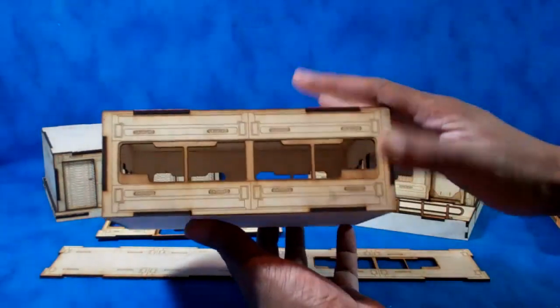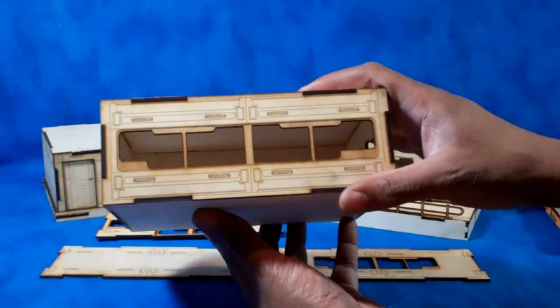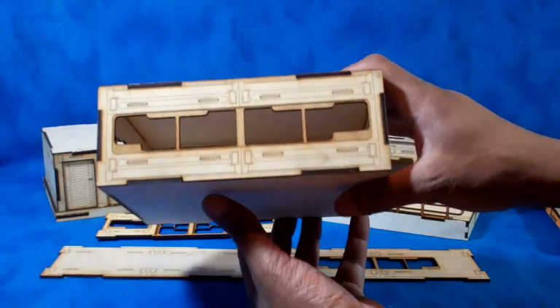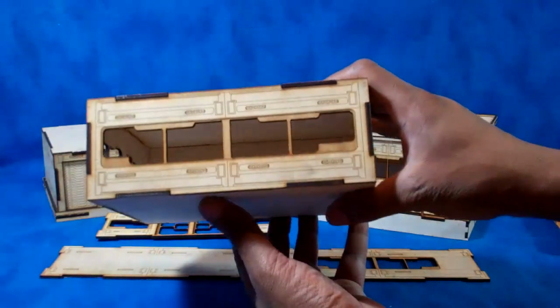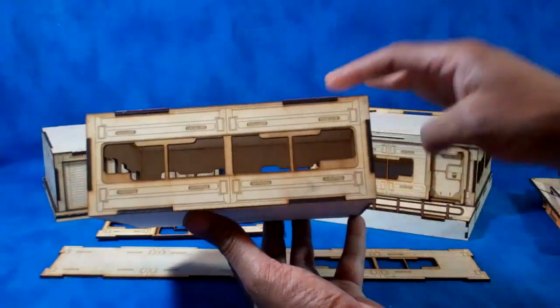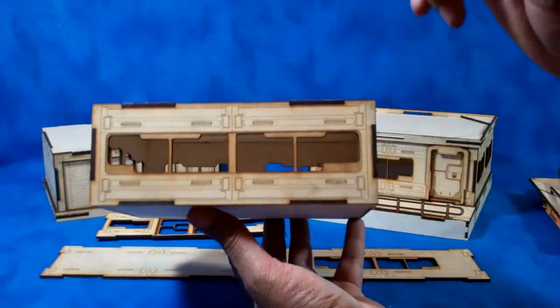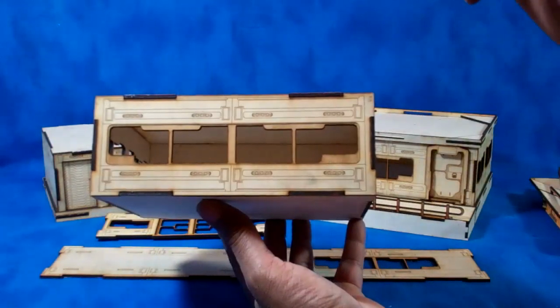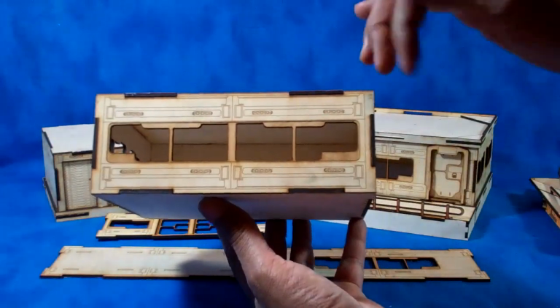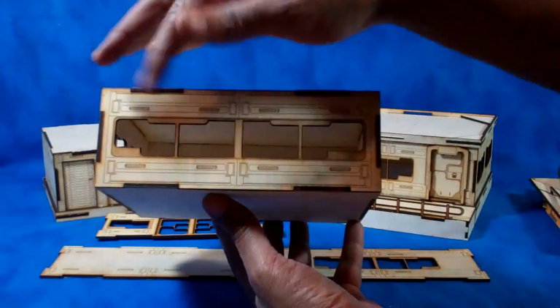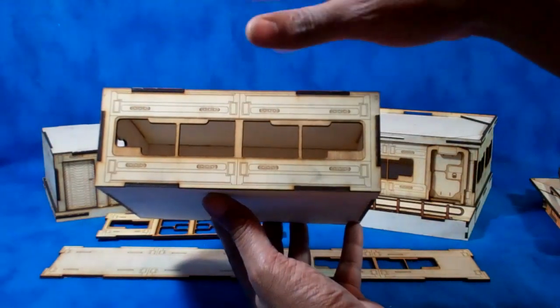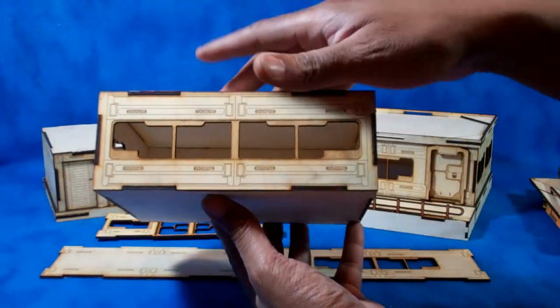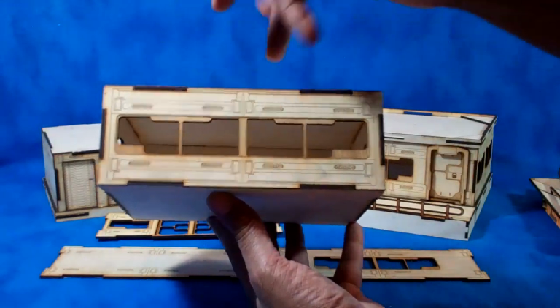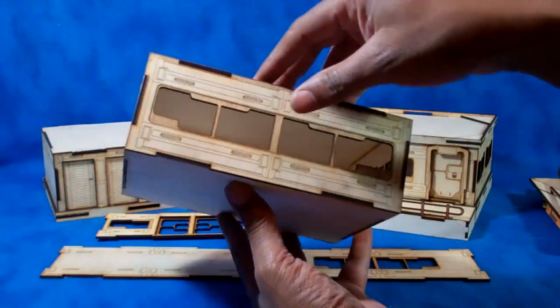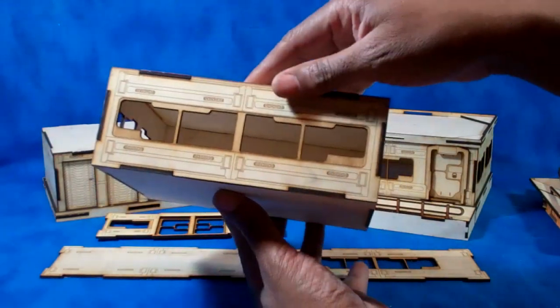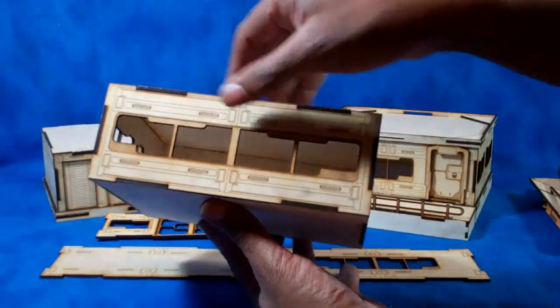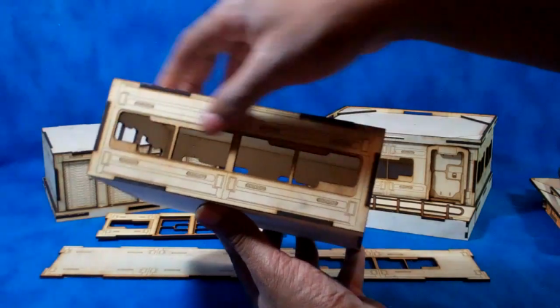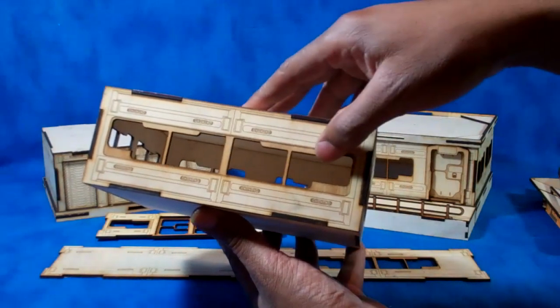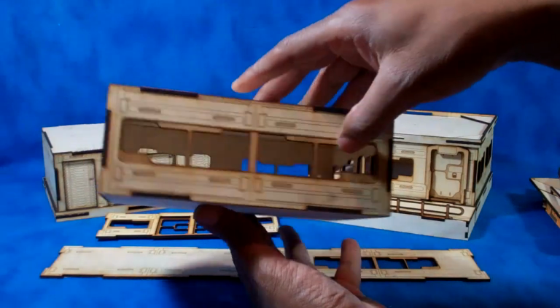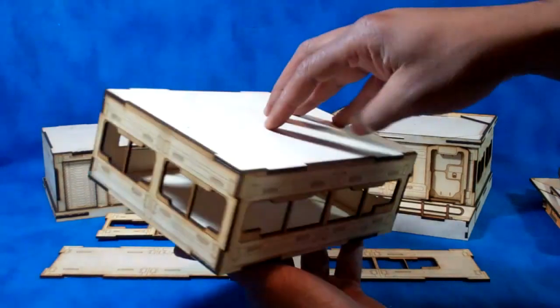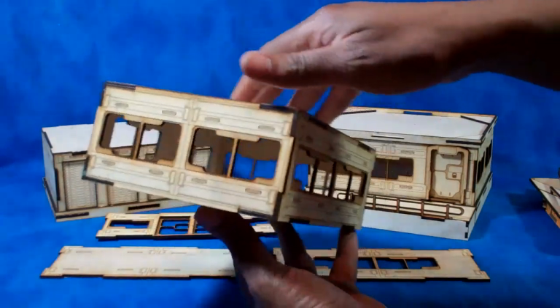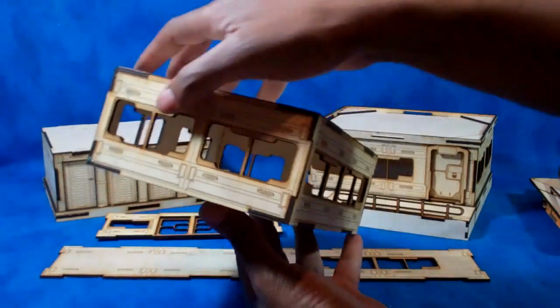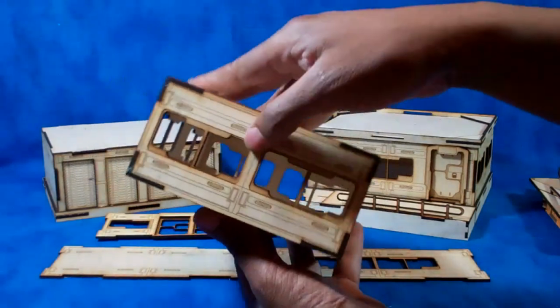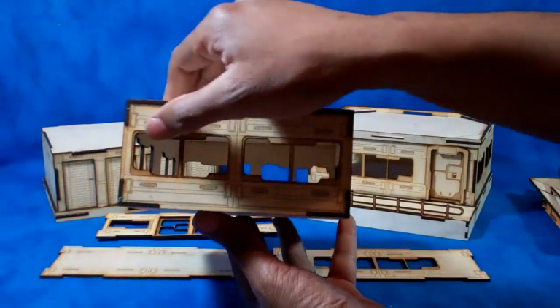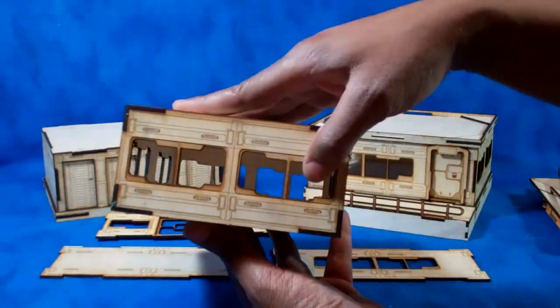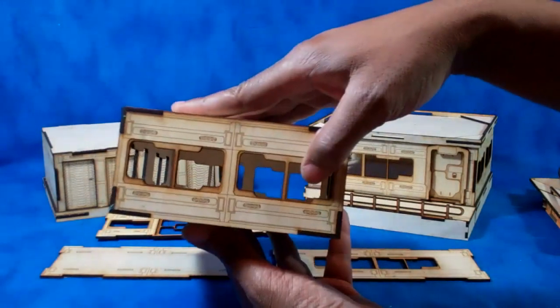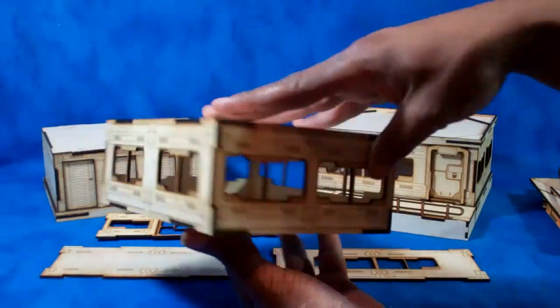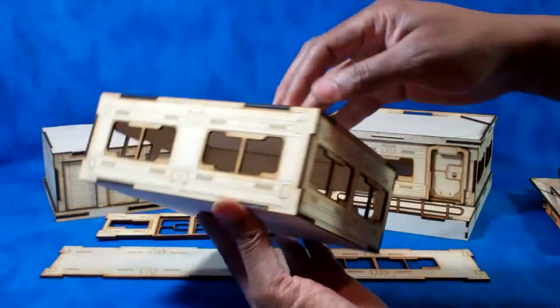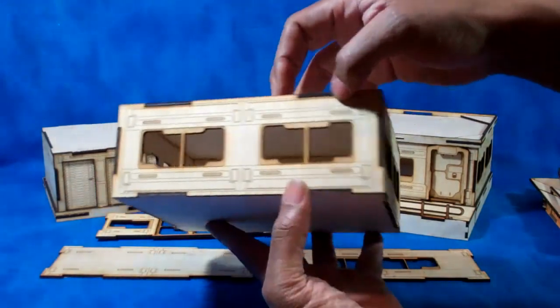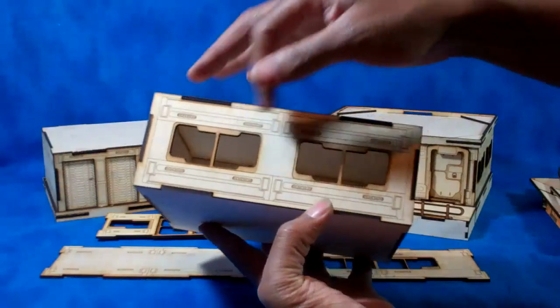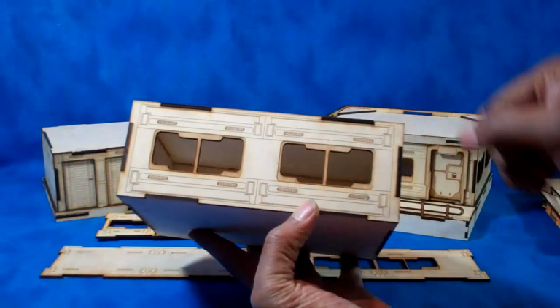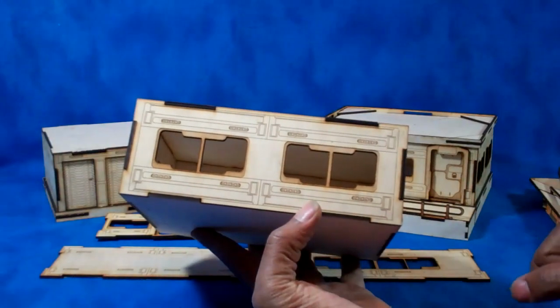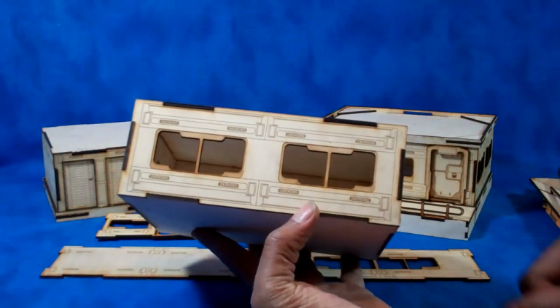In the case of the upper-story module it's going to come with varying window patterns that go all the way around. So you've got a wide window, a two-window on the side, and then a two-up at the rear.